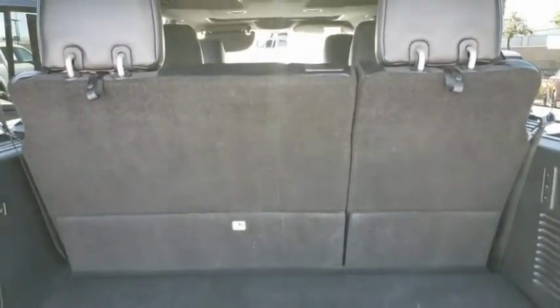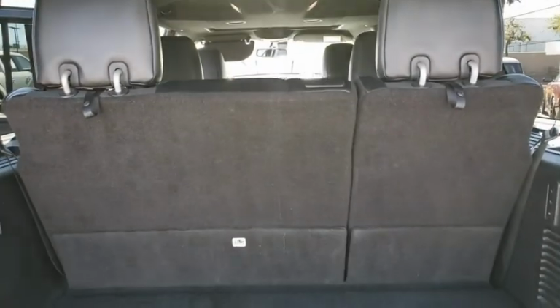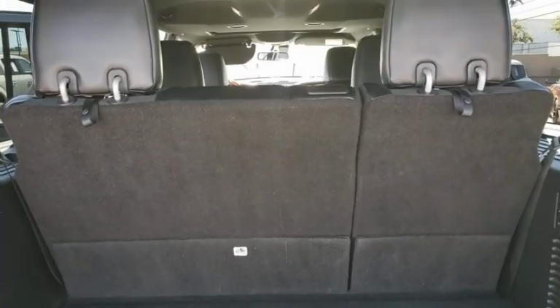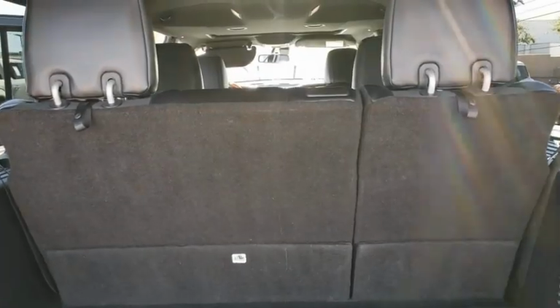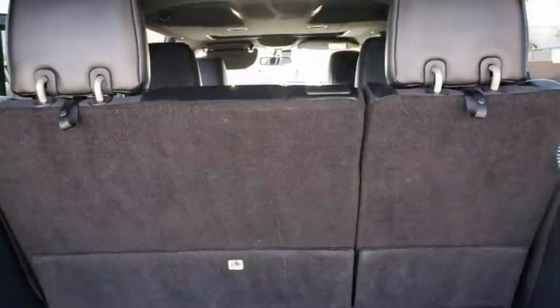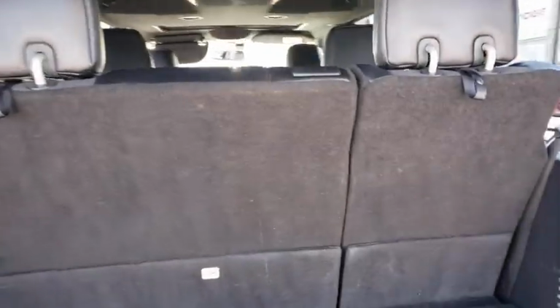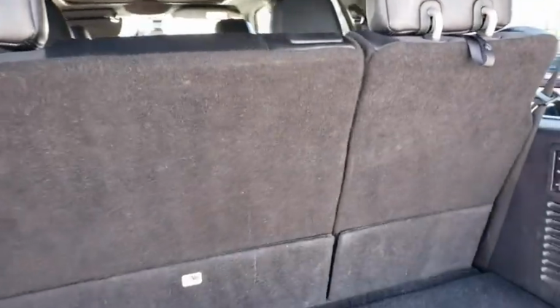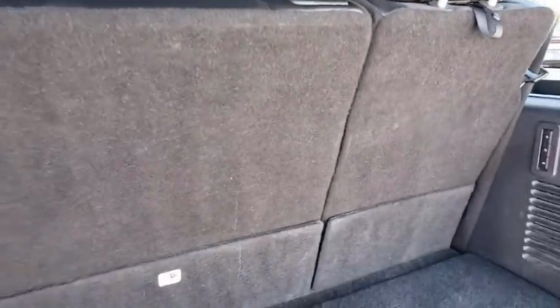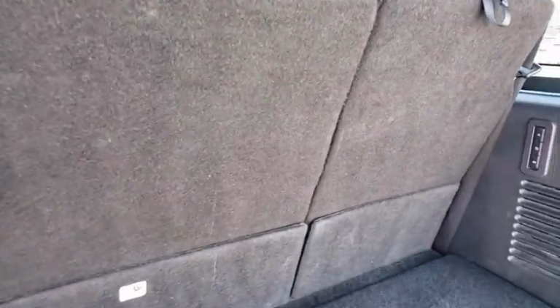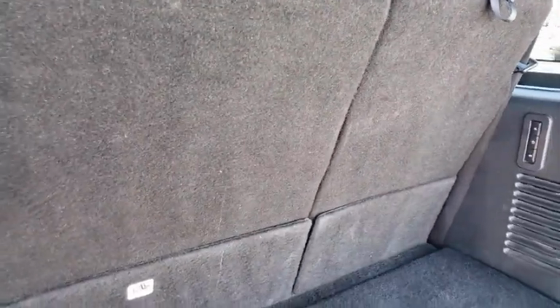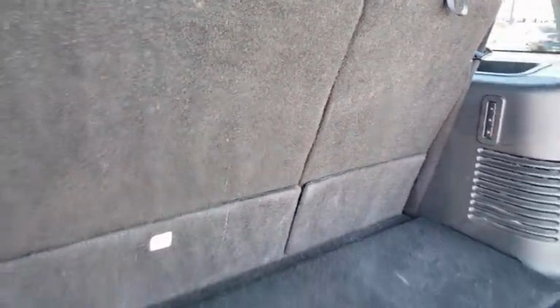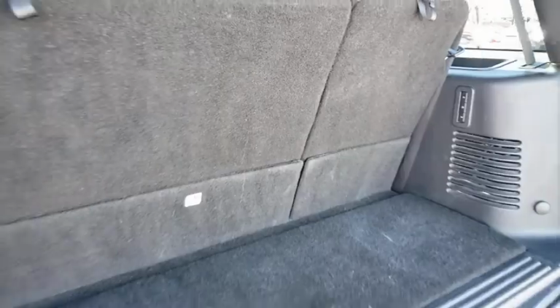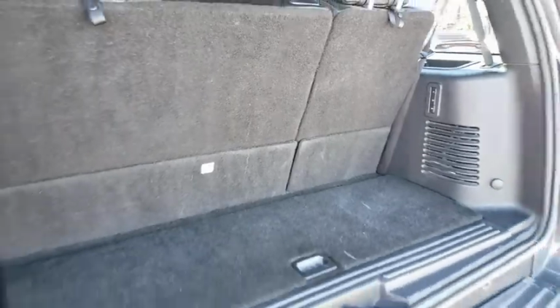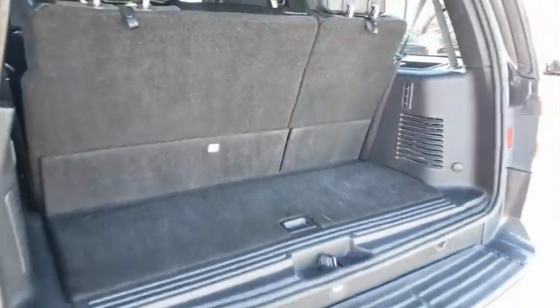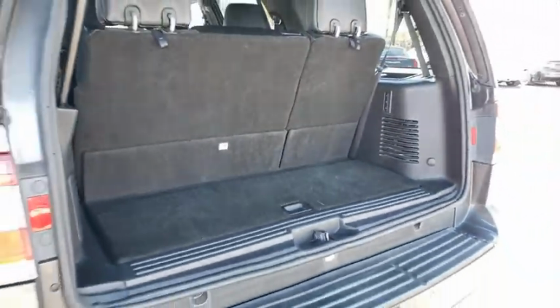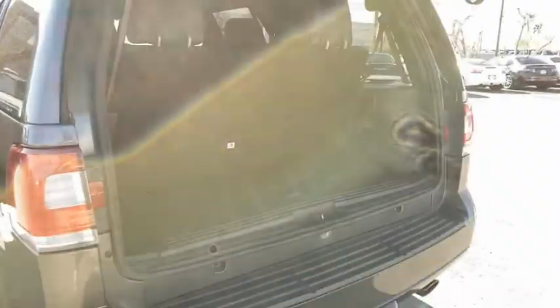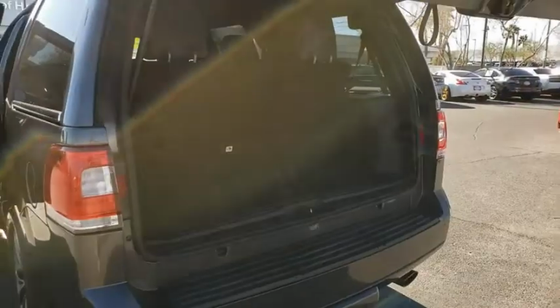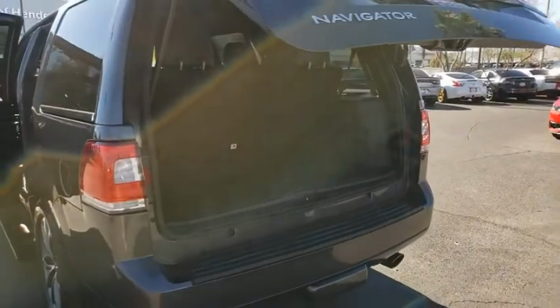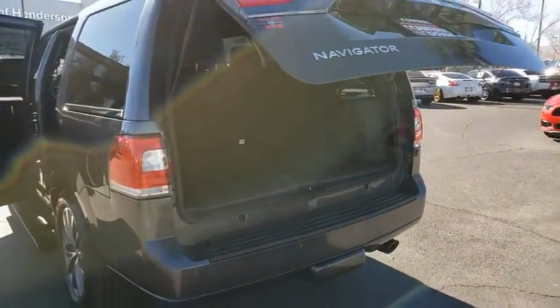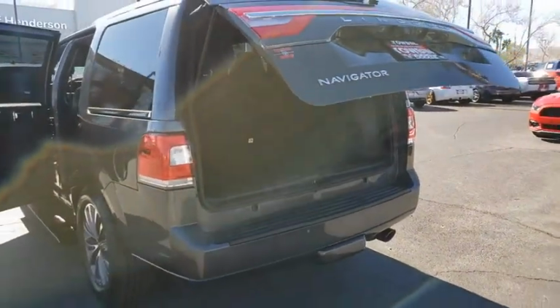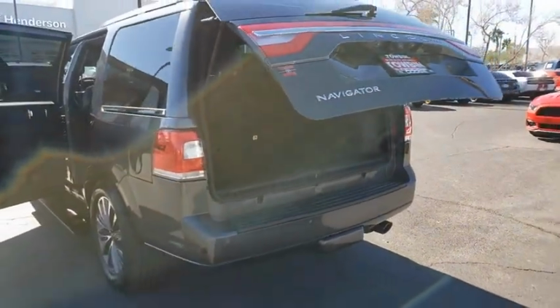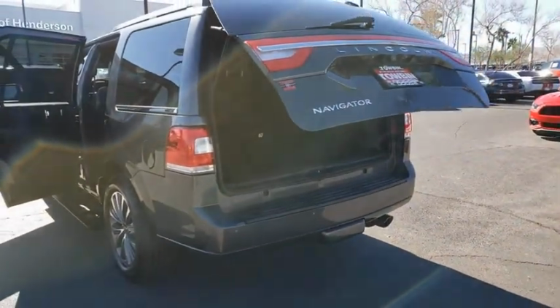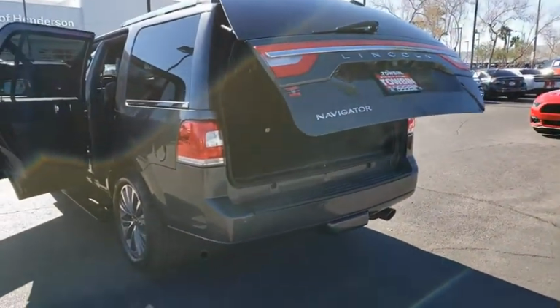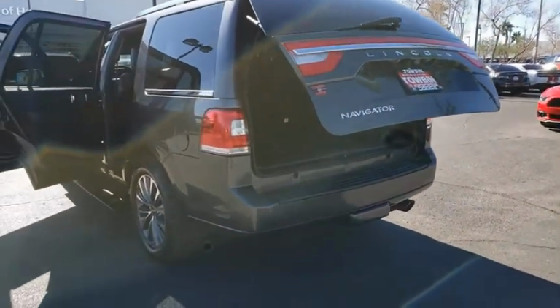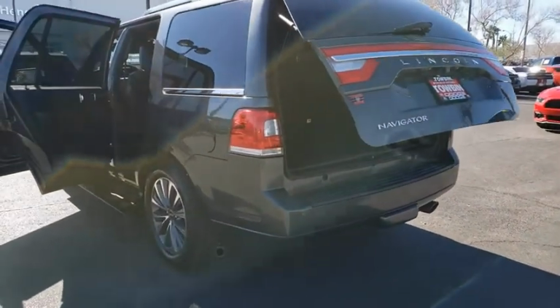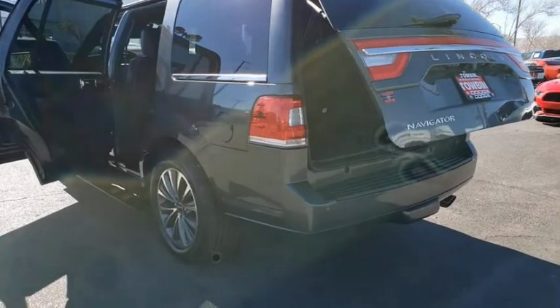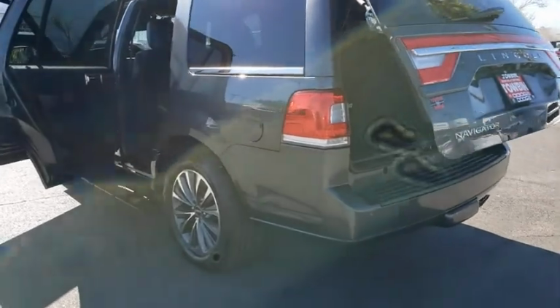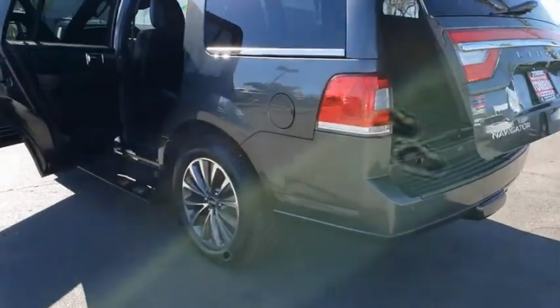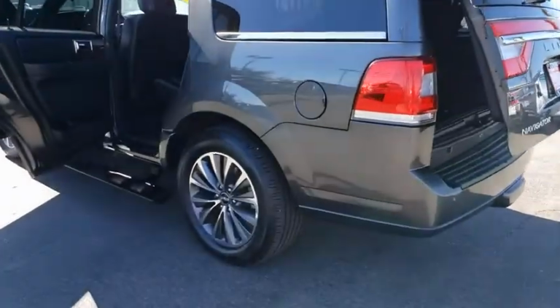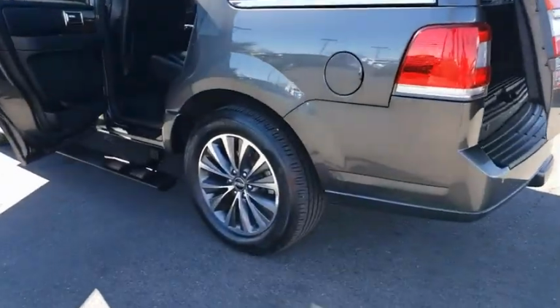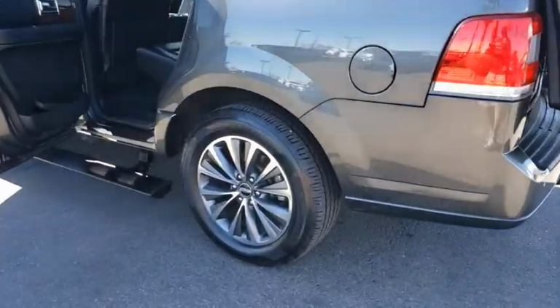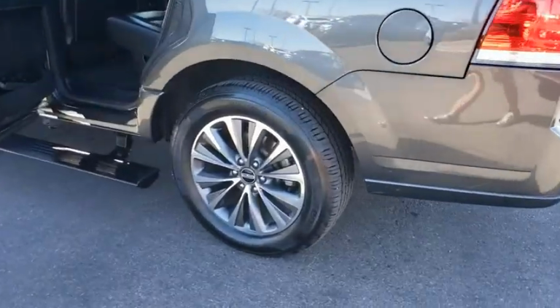This vehicle has less than 70,000 miles. Here are some of this vehicle's great options: backup camera, compass, power adjustable pedals, power tilting steering wheel, and low tire pressure warning.